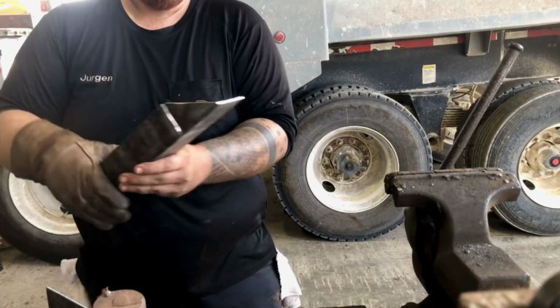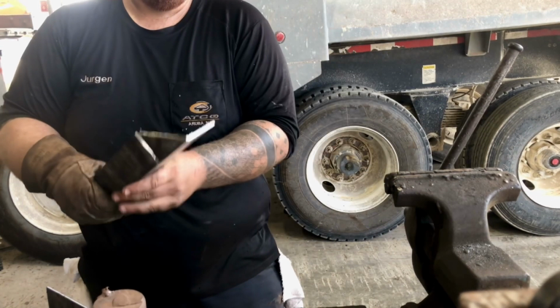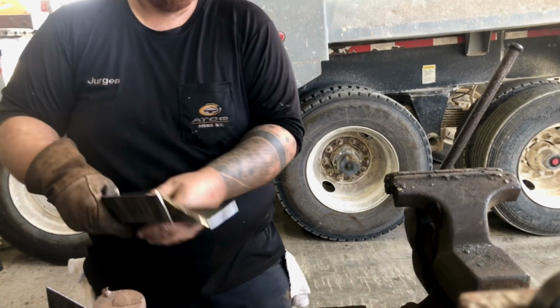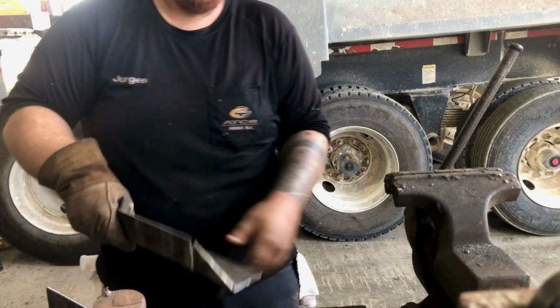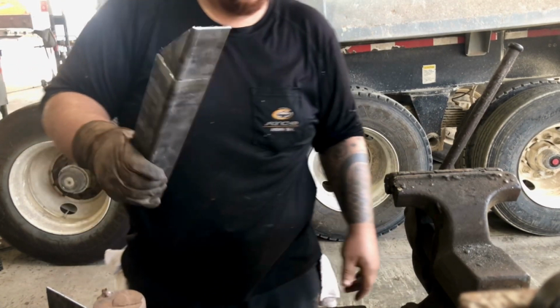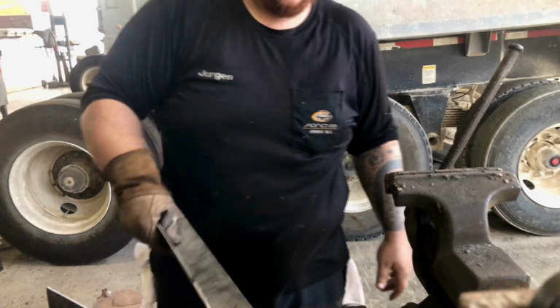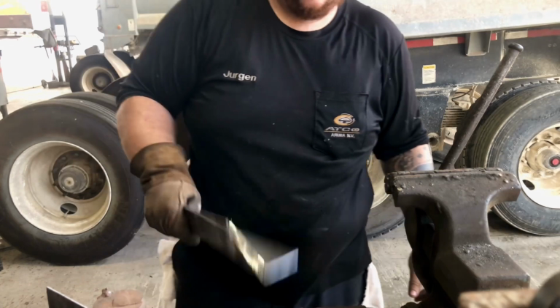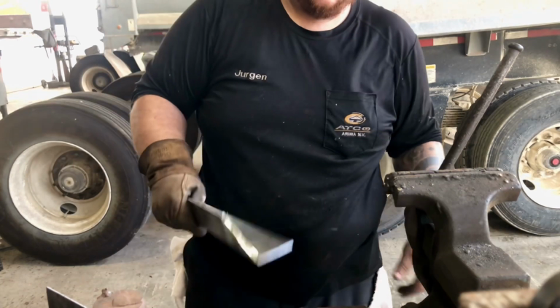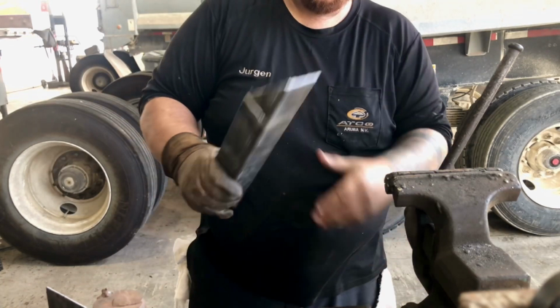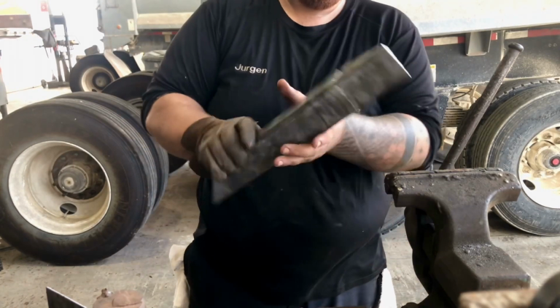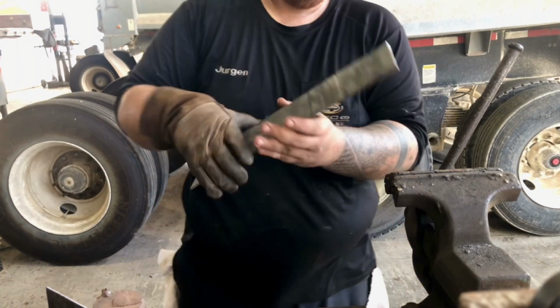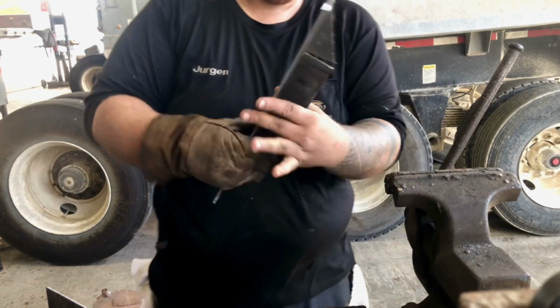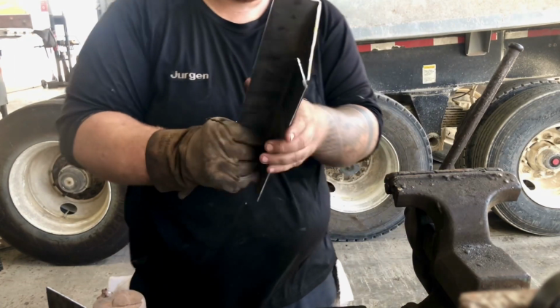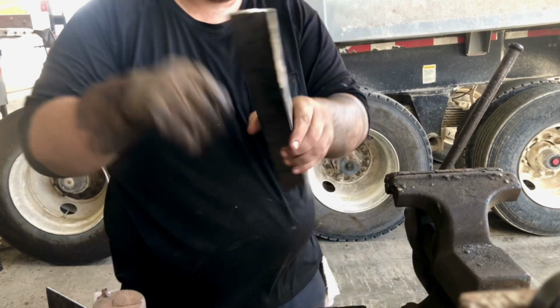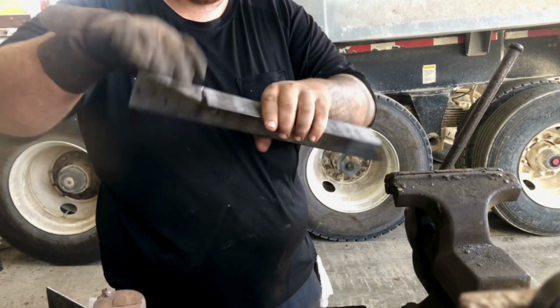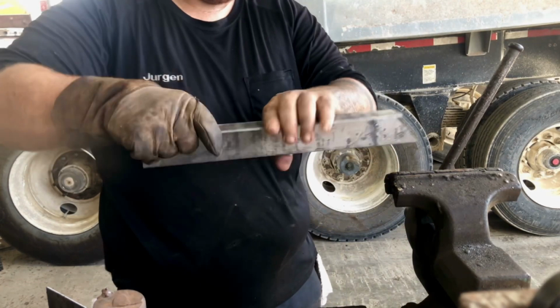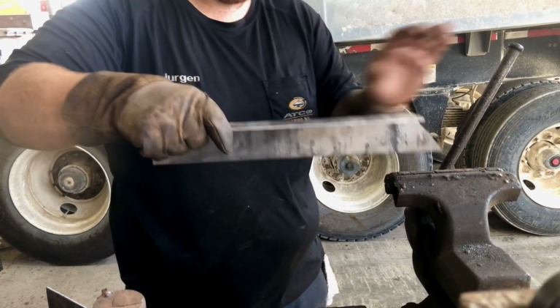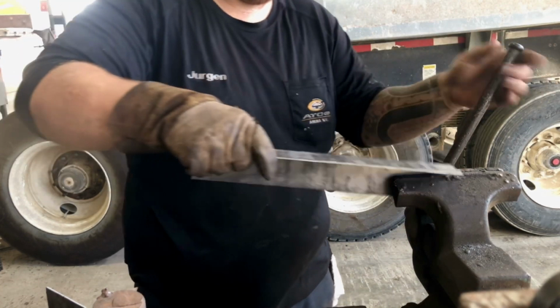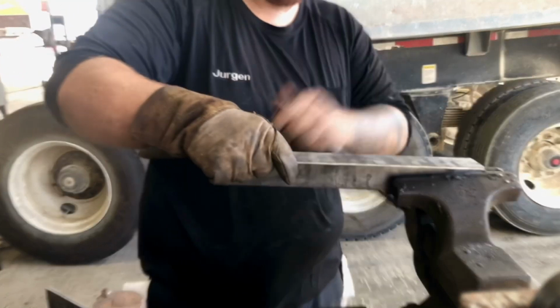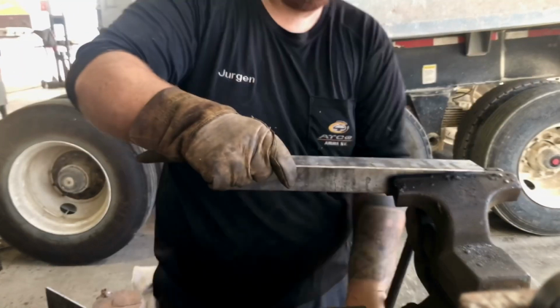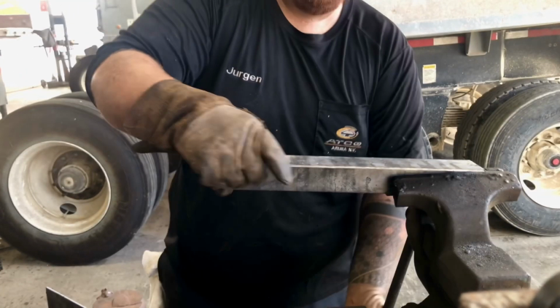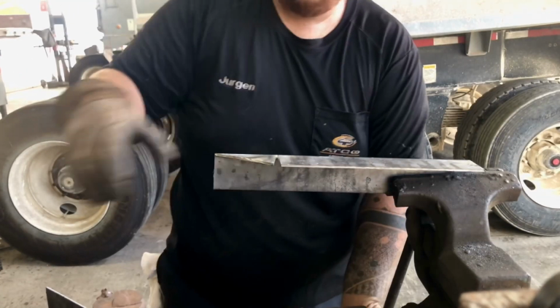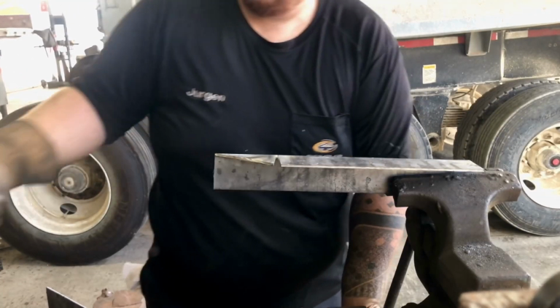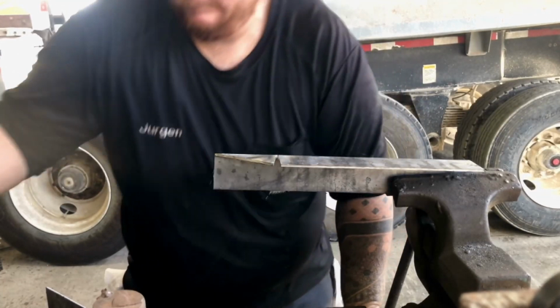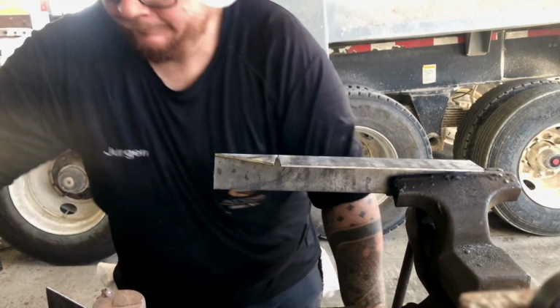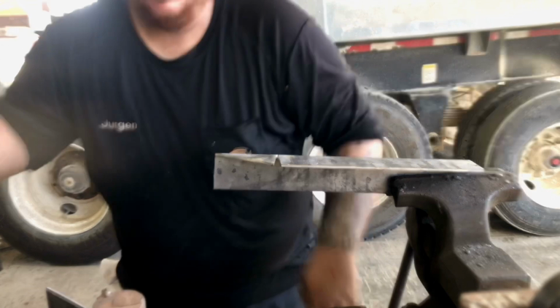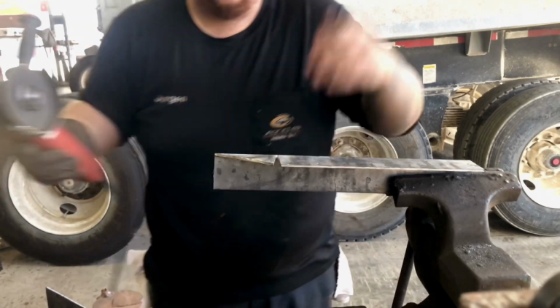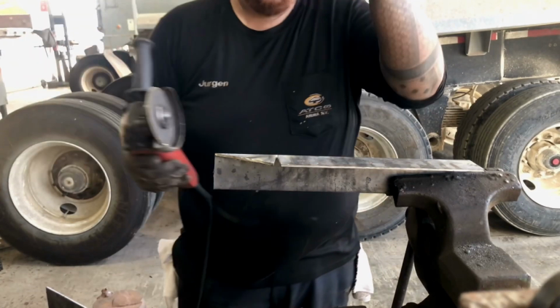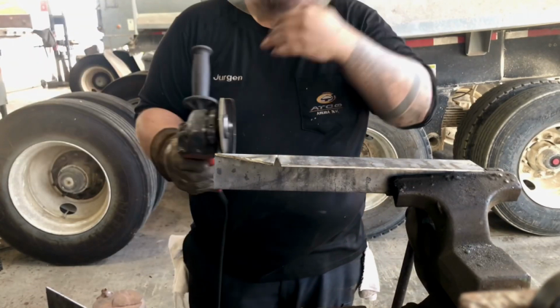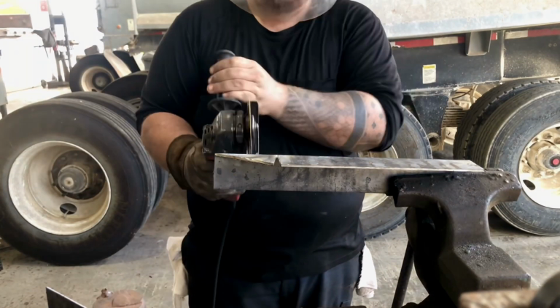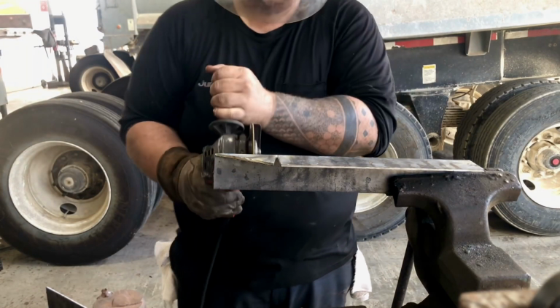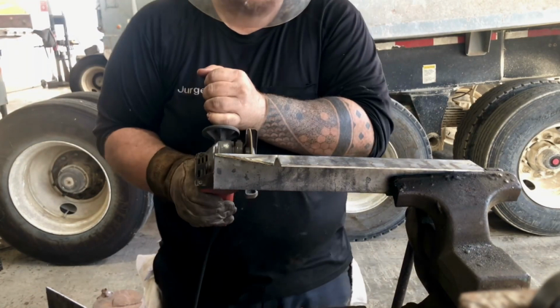If you ever want to make metal more bendable, slice it about halfway through. It becomes very easy to bend.